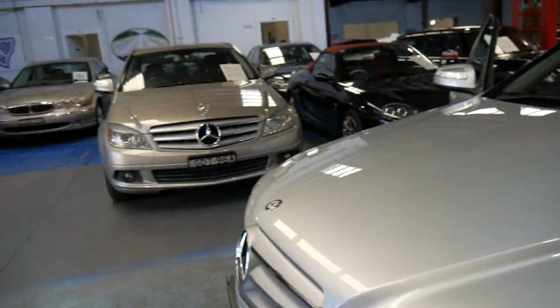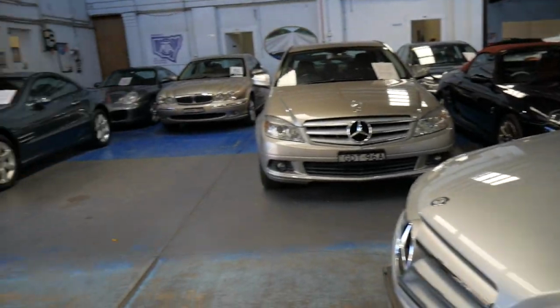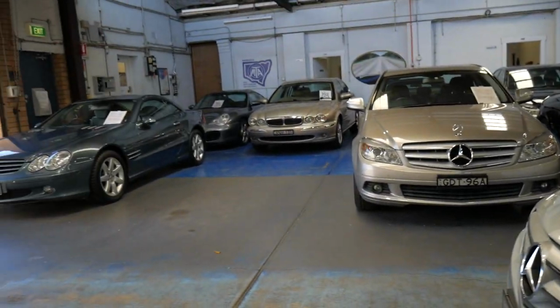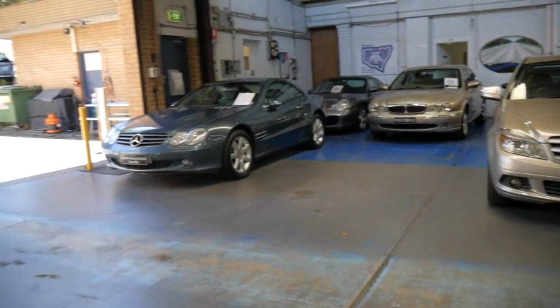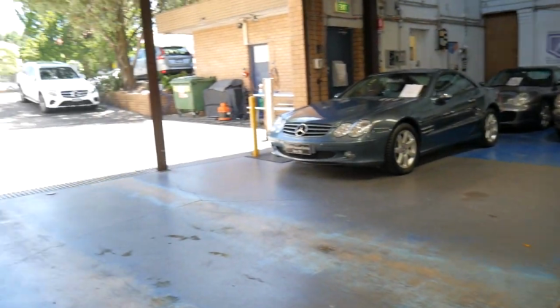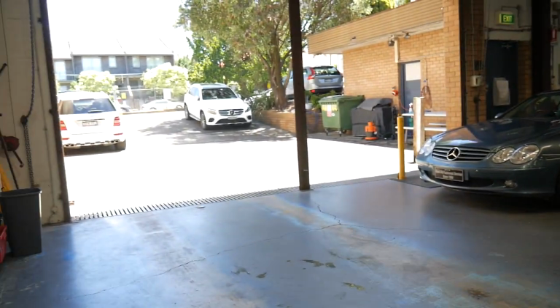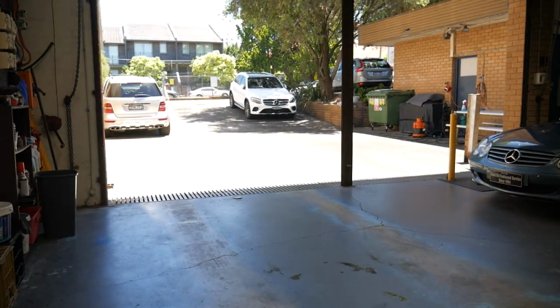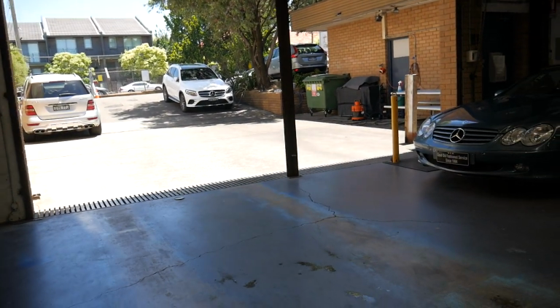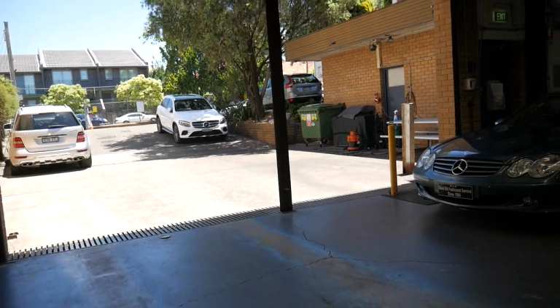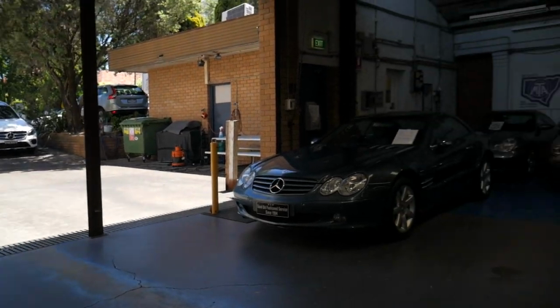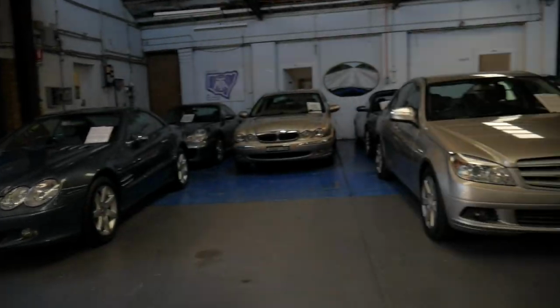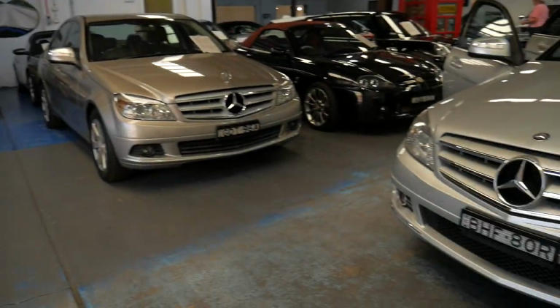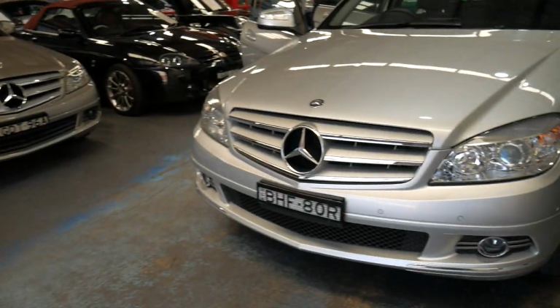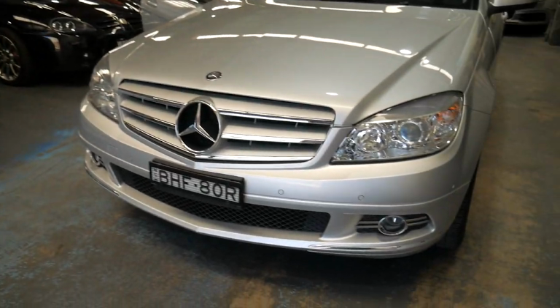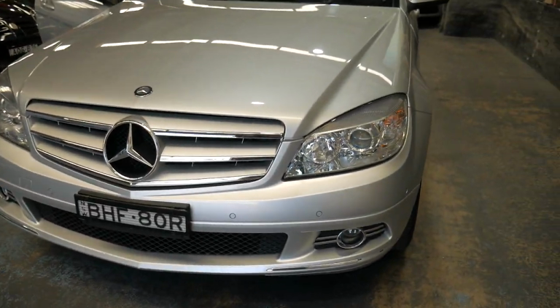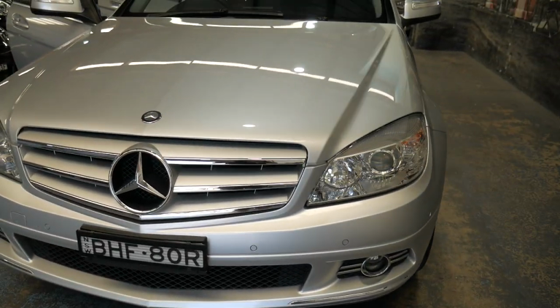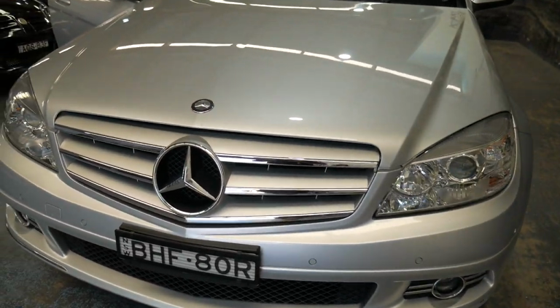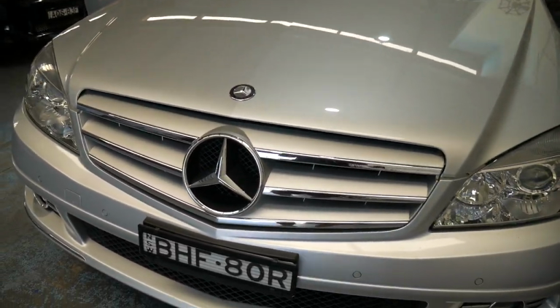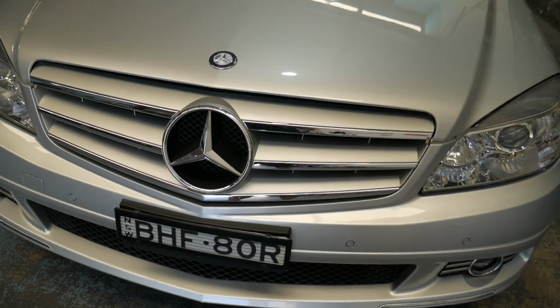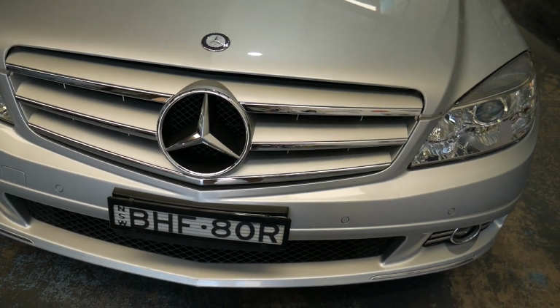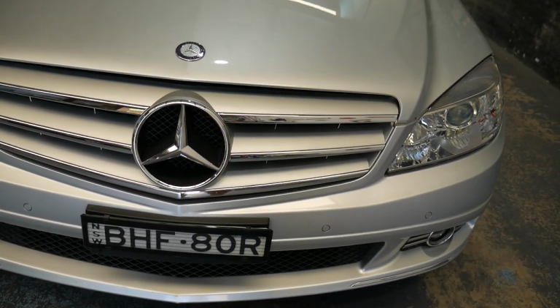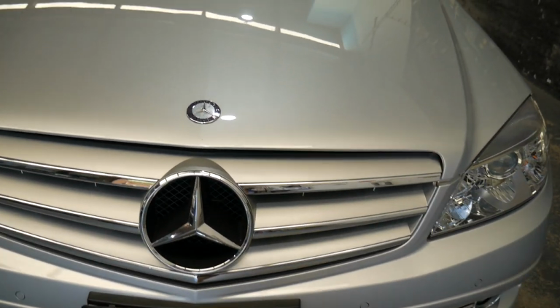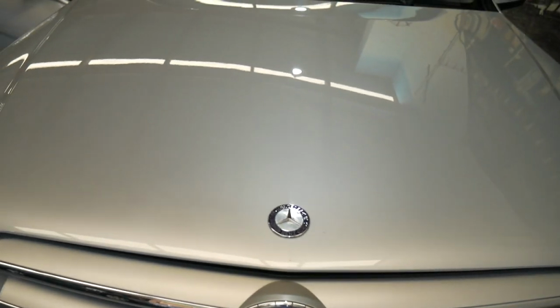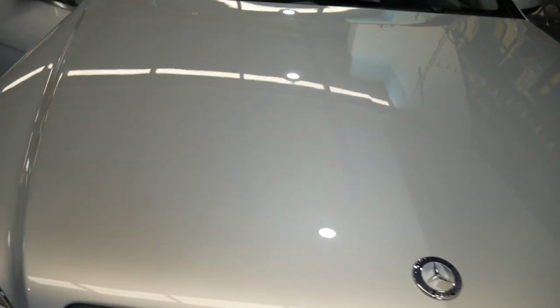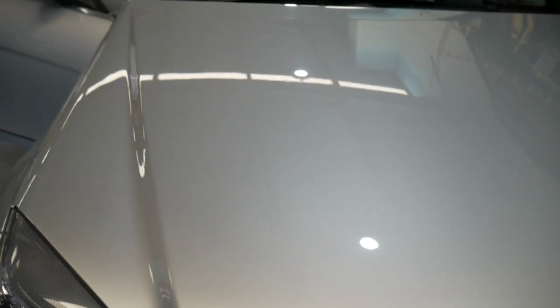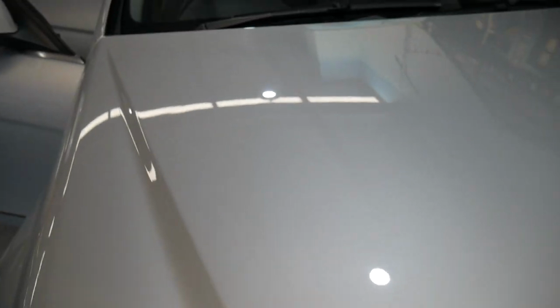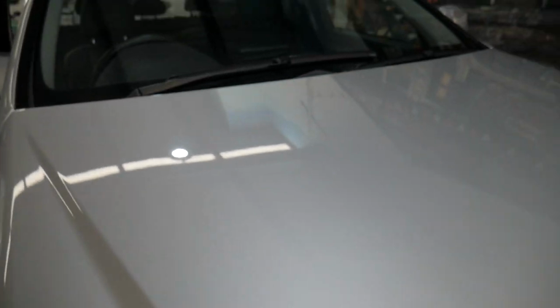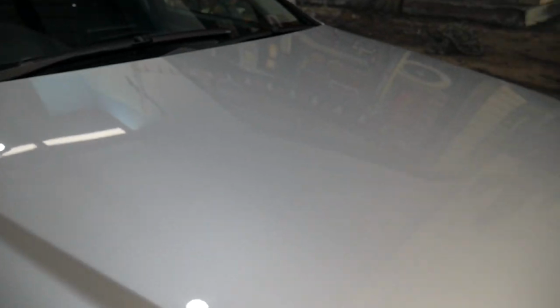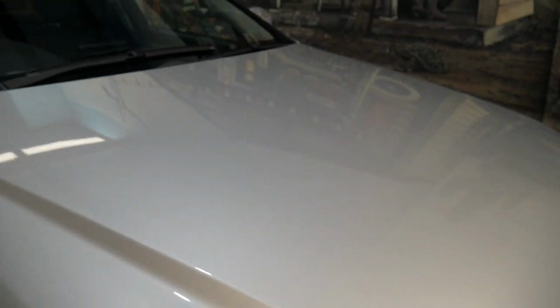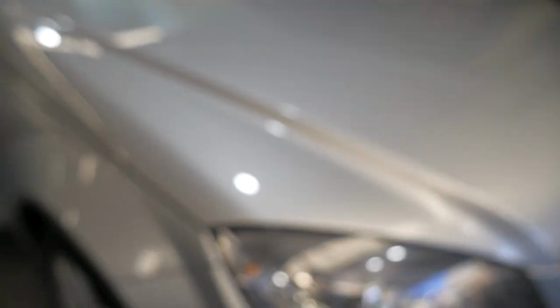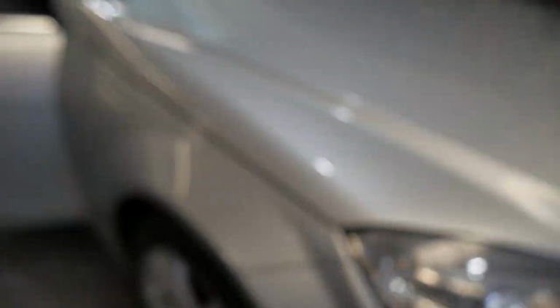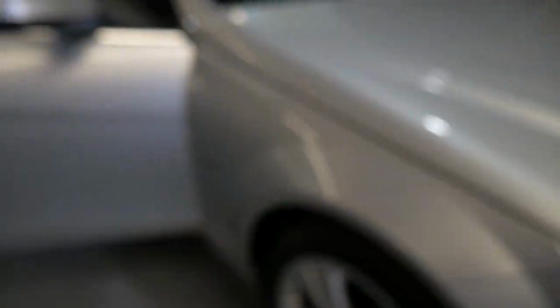Our company has been buying and selling Mercedes-Benz for about 25 years now, and this particular car will go through our workshop thoroughly. It's registered until March or April next year. It's a Mossman car — it's still got a Mossman parking sticker on there.